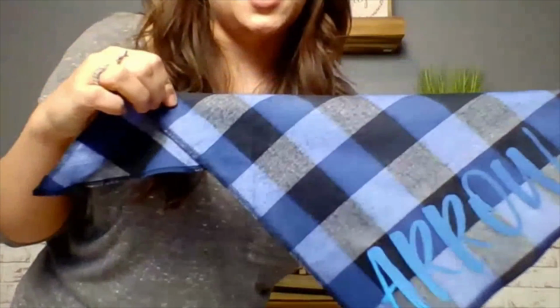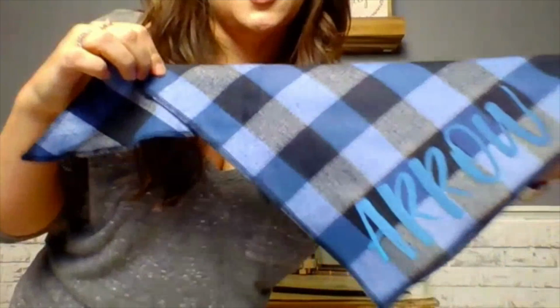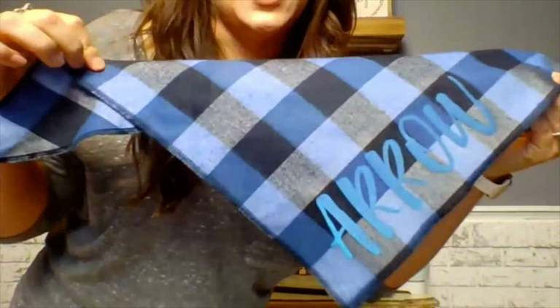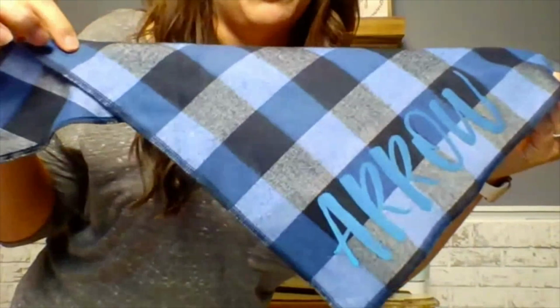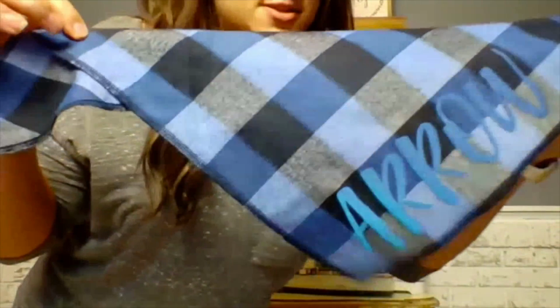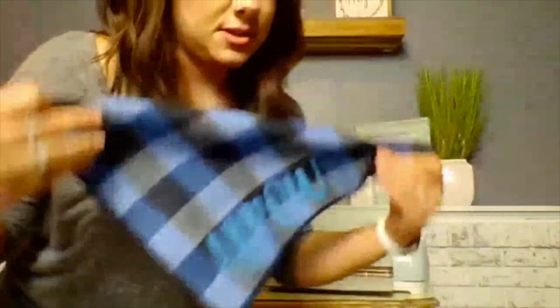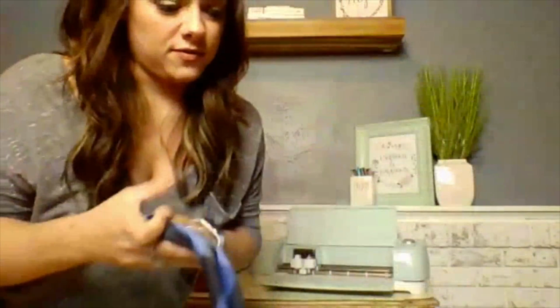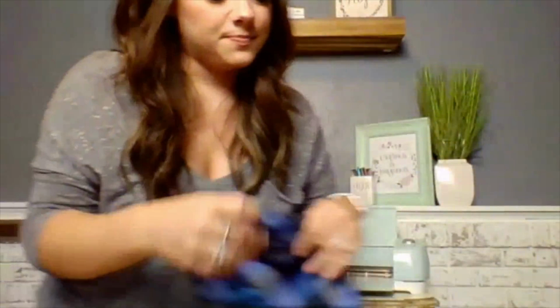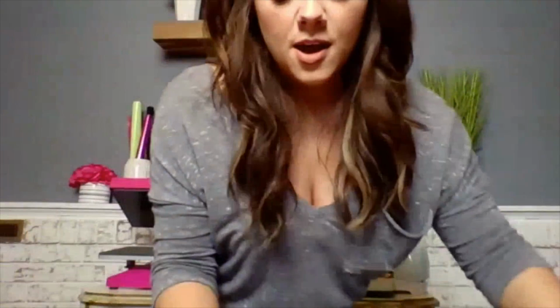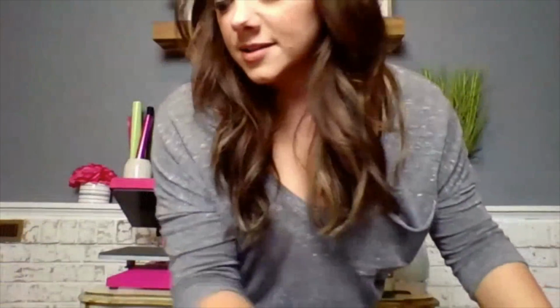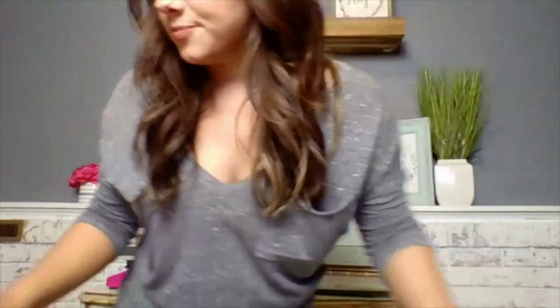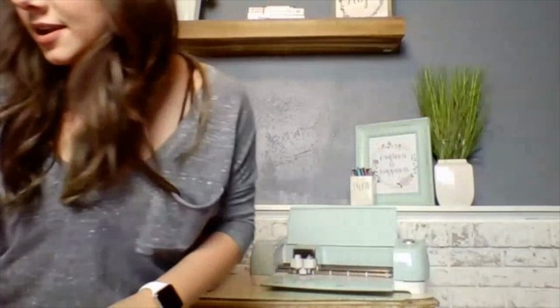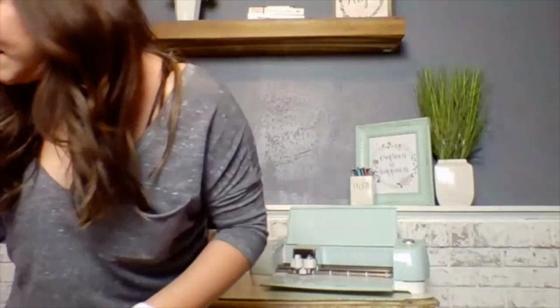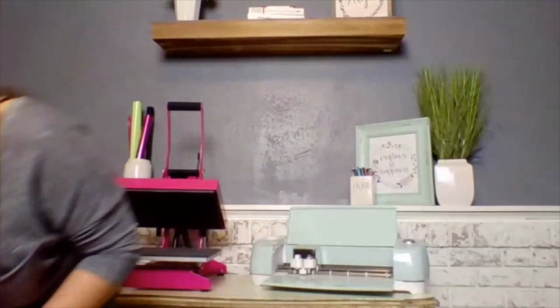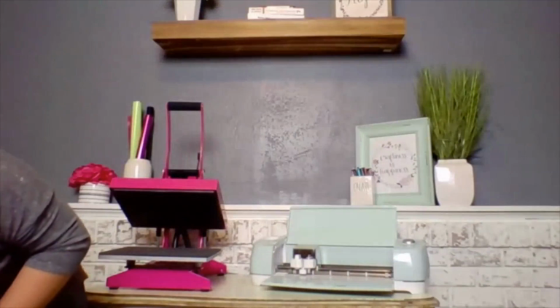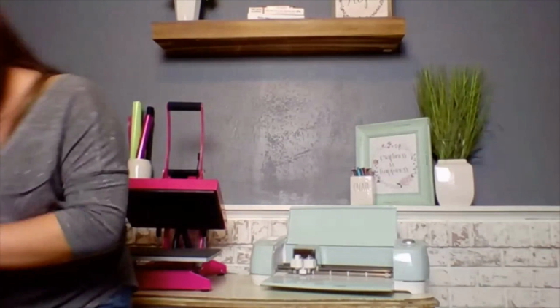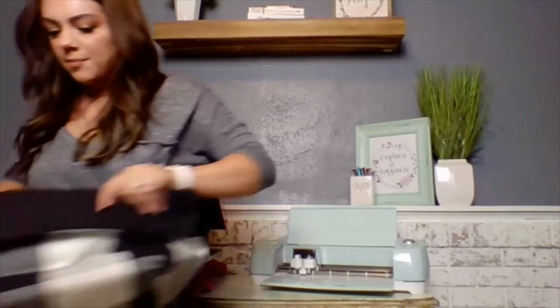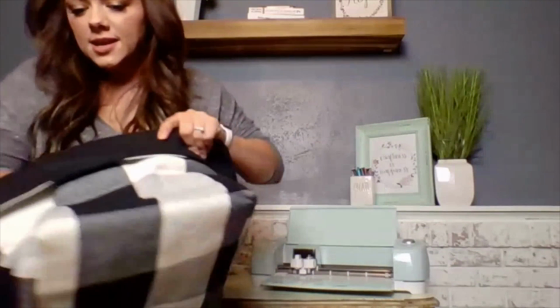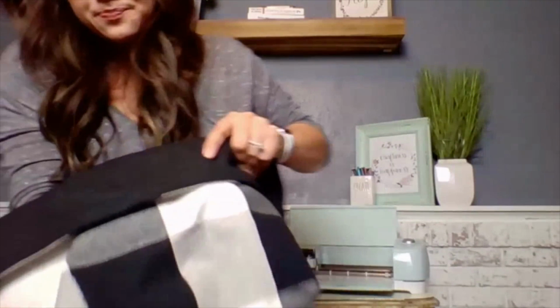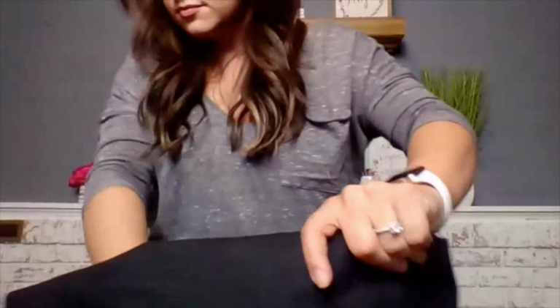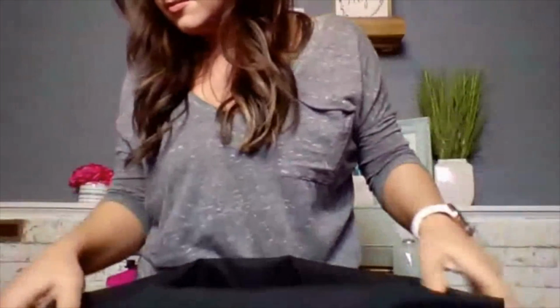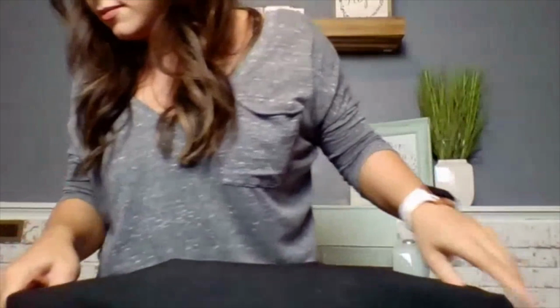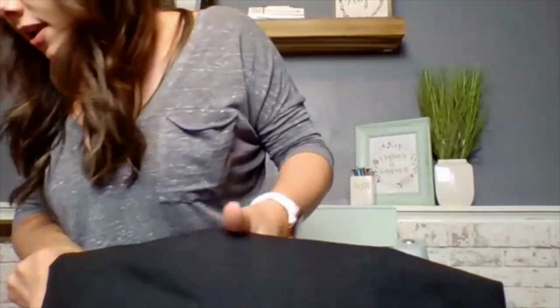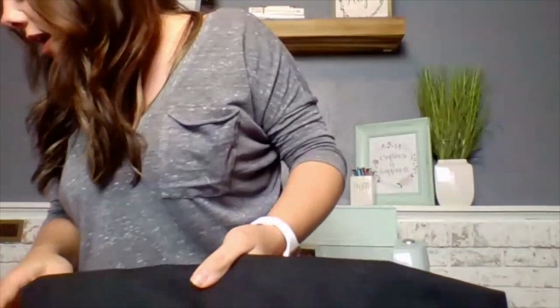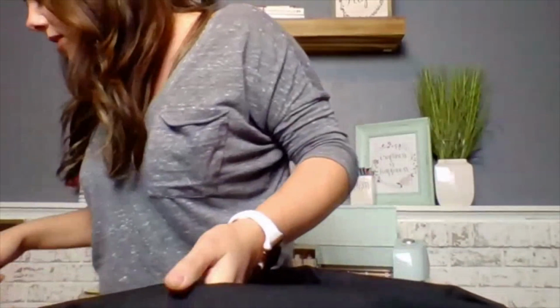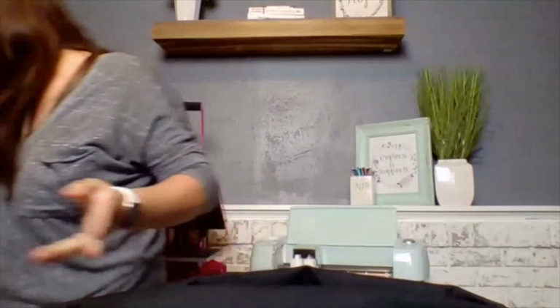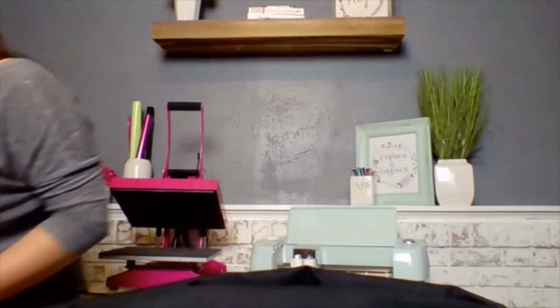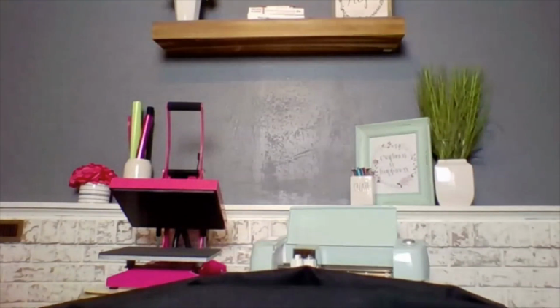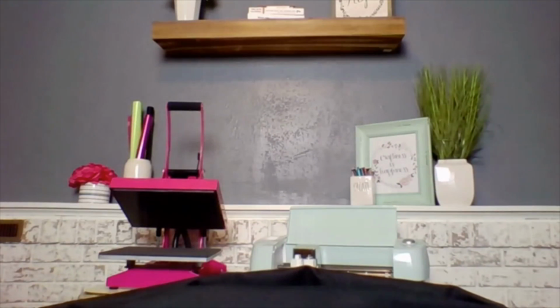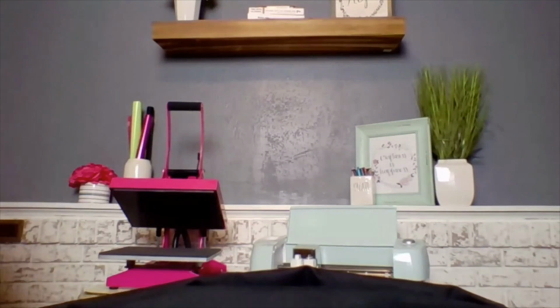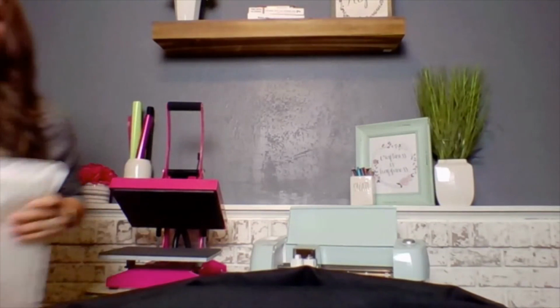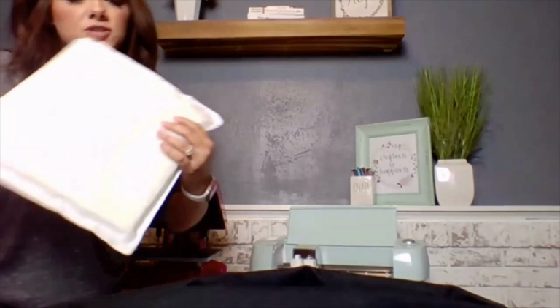I'm really impressed with the amount of detail this one picked up with the distressed text — you can see the distressing in that letter A. I thought I was going to have a really hard time weeding that out but it was actually very easy. Those two colors look really great together, and since my husky has bright blue eyes this is going to be perfect. Last but not least, we have the fabric basket, and I'm going to be utilizing a heat printing pillow for this application.